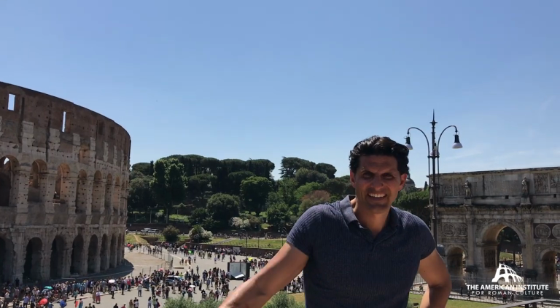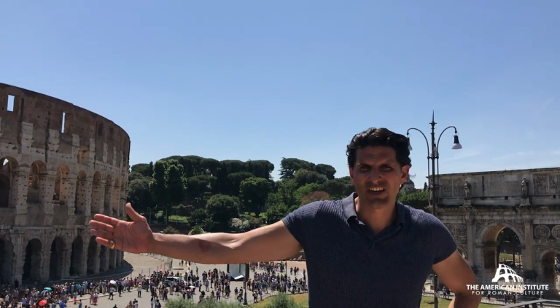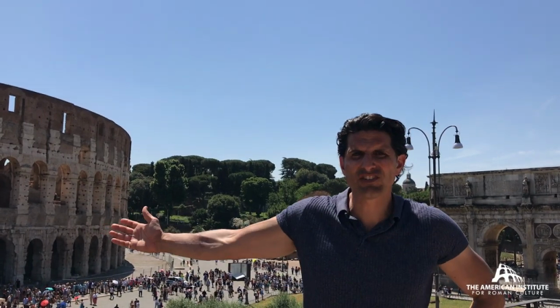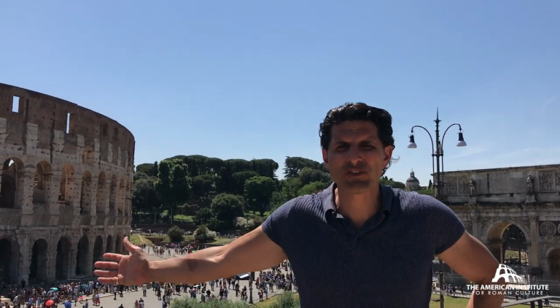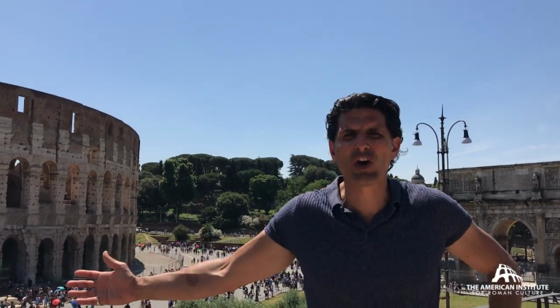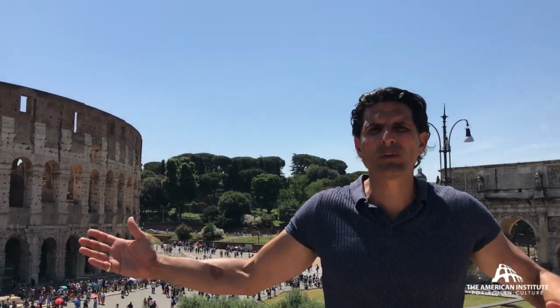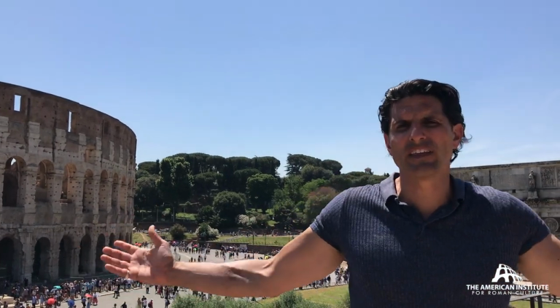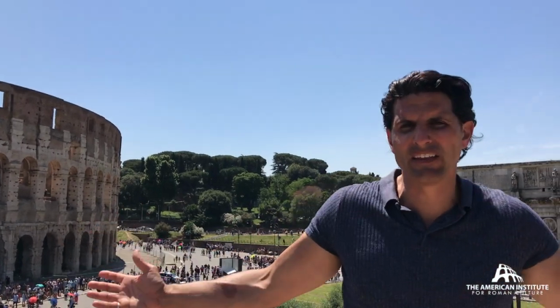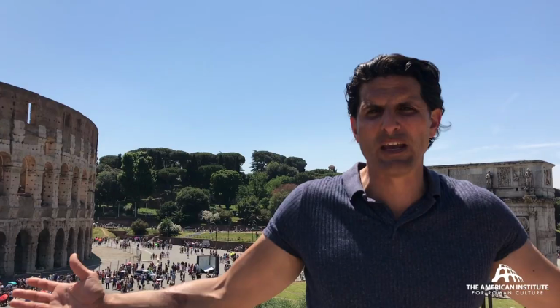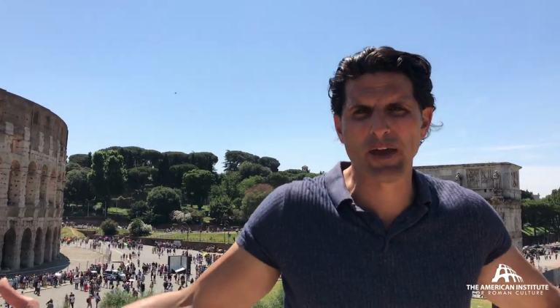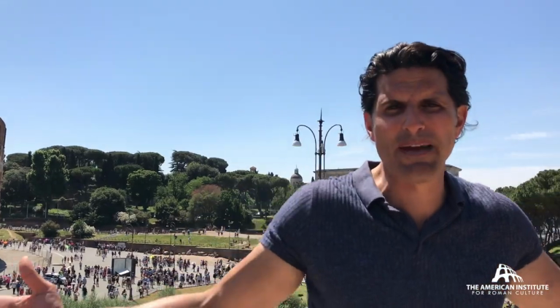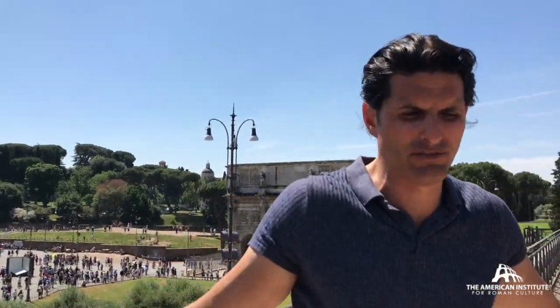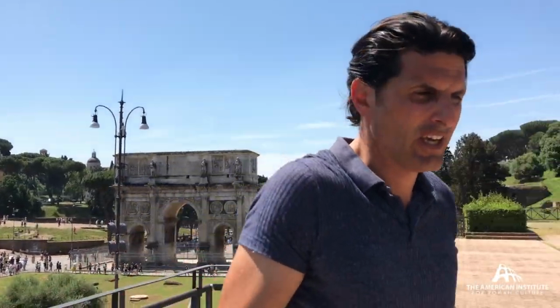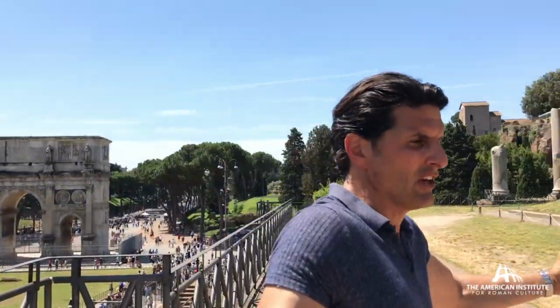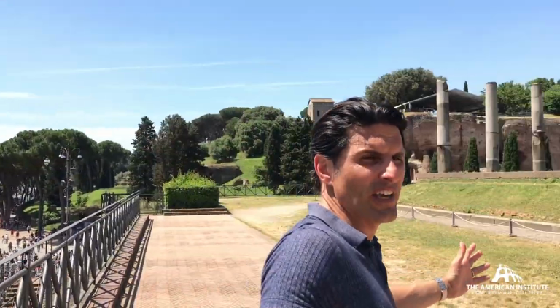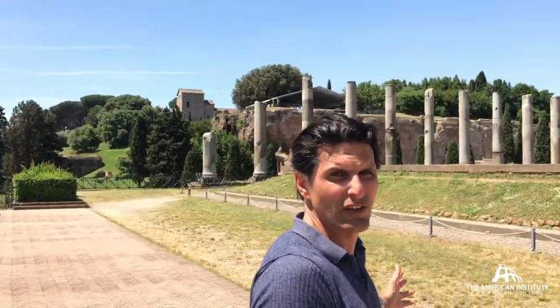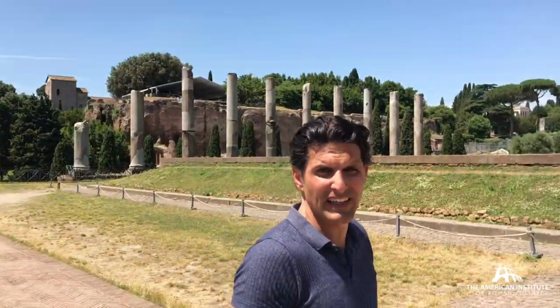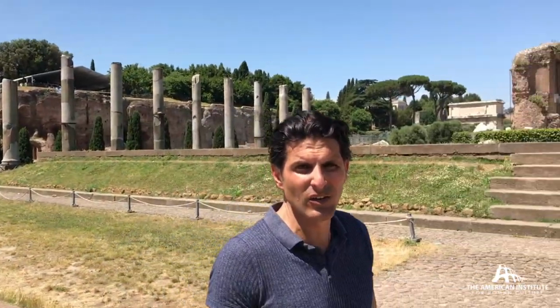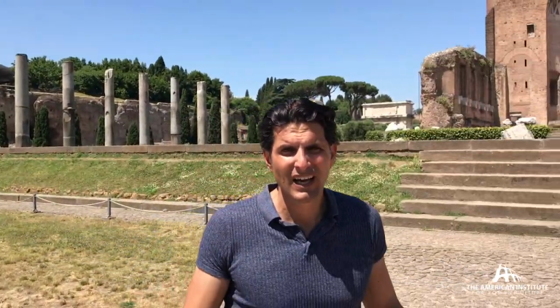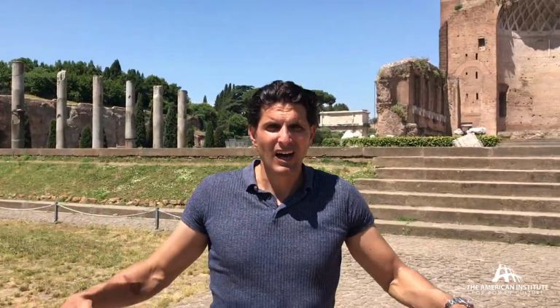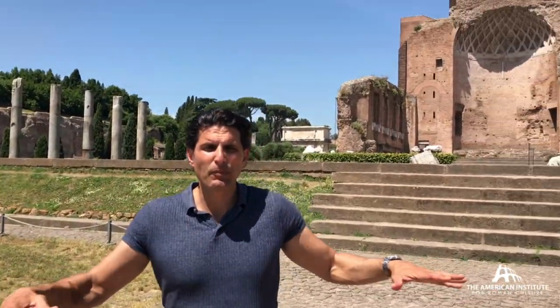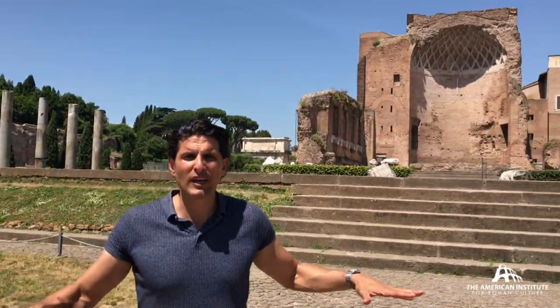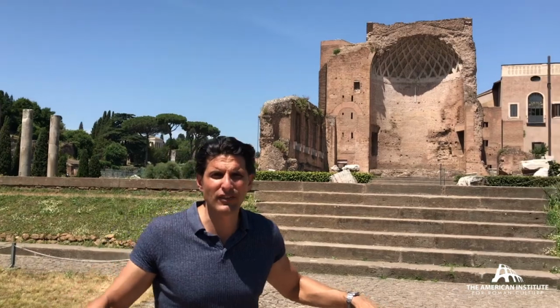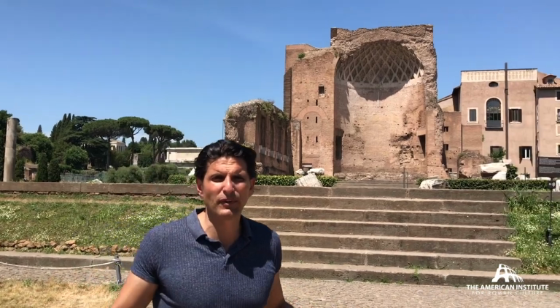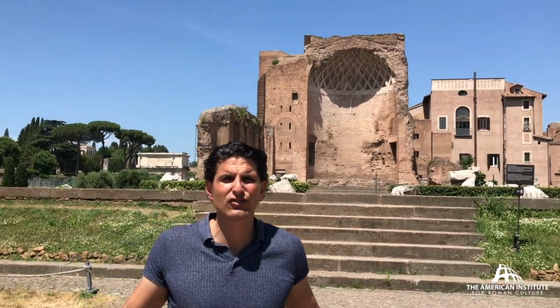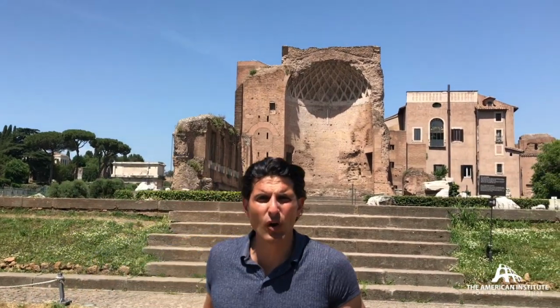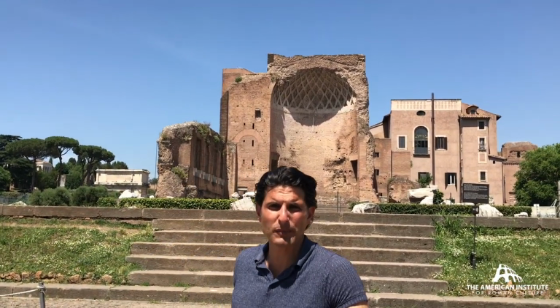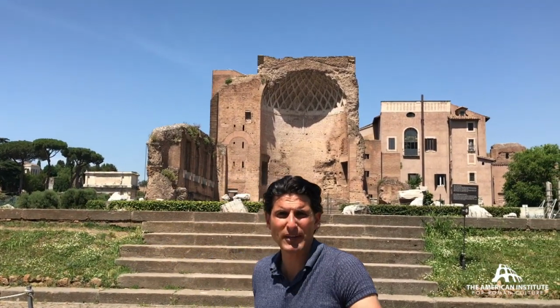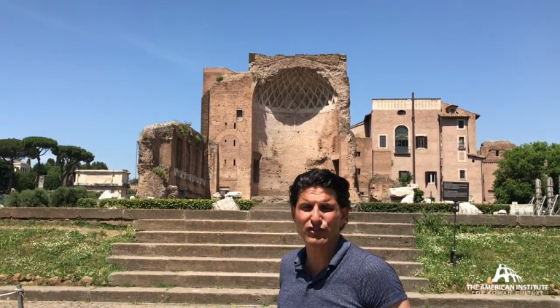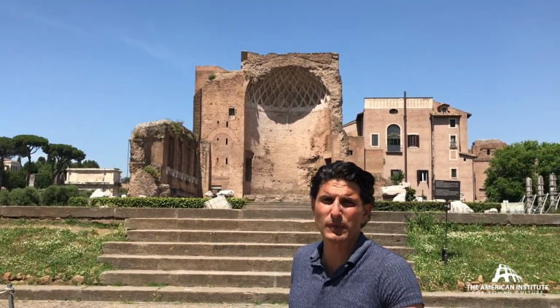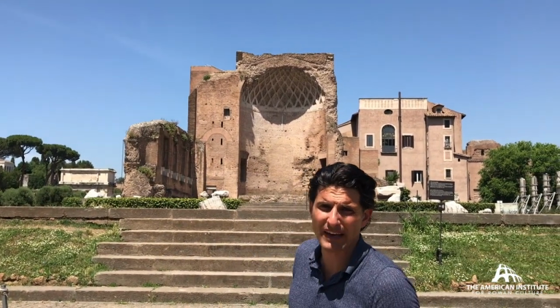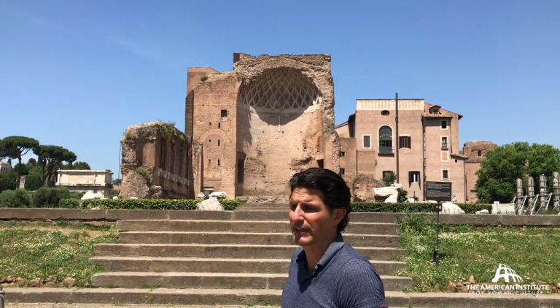The Colosseum wasn't the only thing in this neighborhood that was massive. Here I'm standing on the Velia Hill on the podium of the Temple of Venus and Roma, last built by Maxentius, first built by Hadrian.